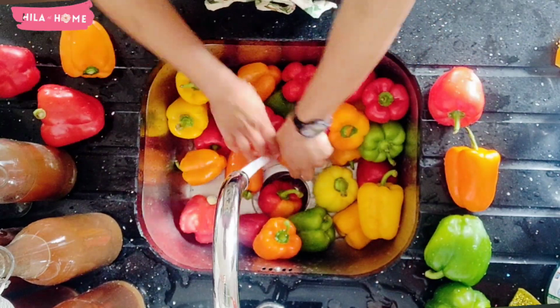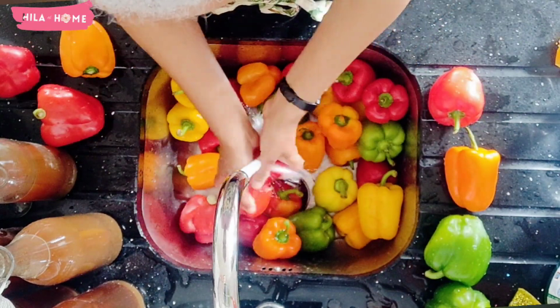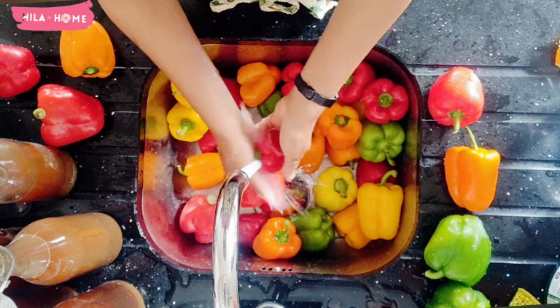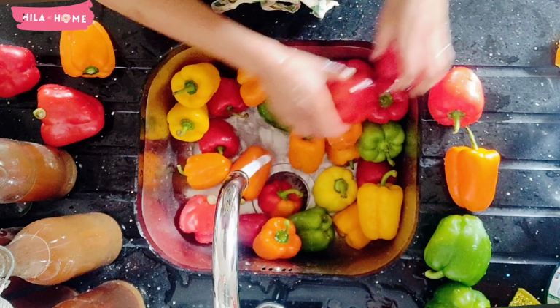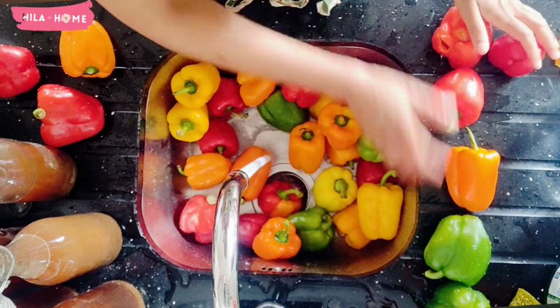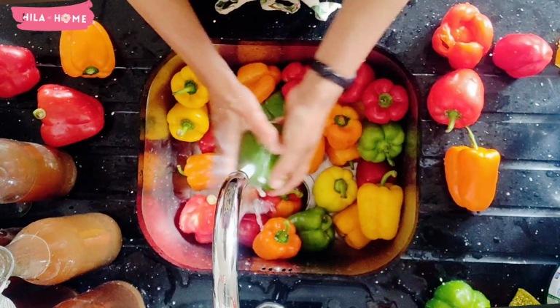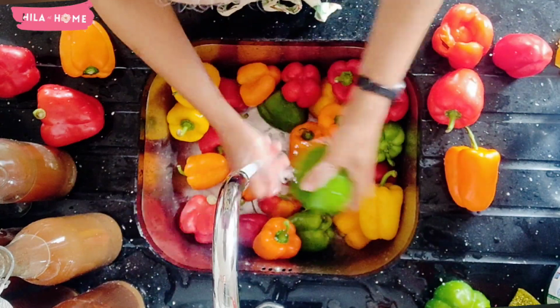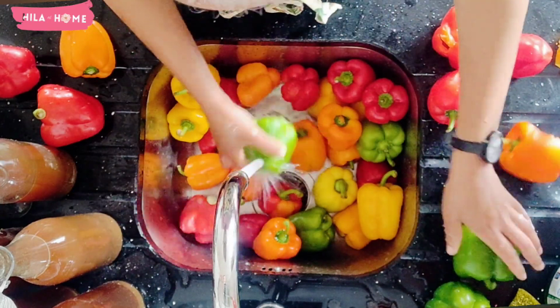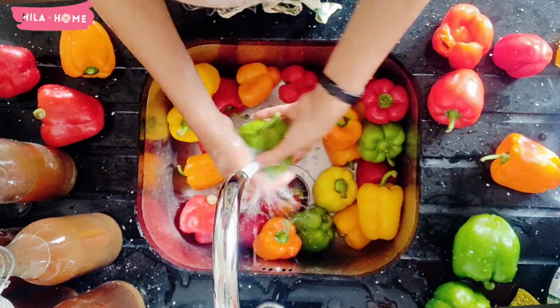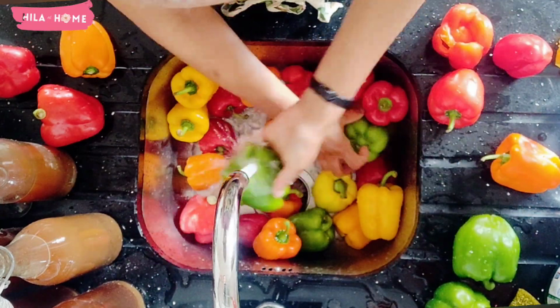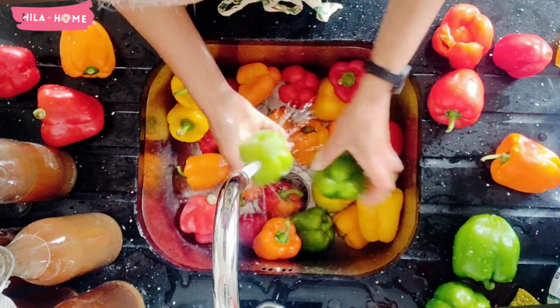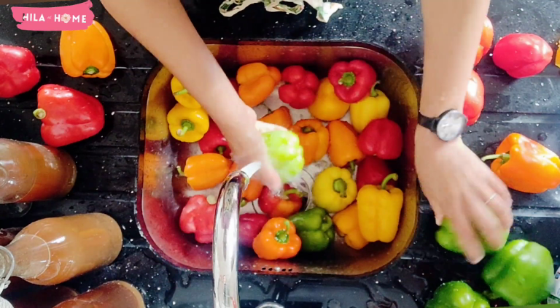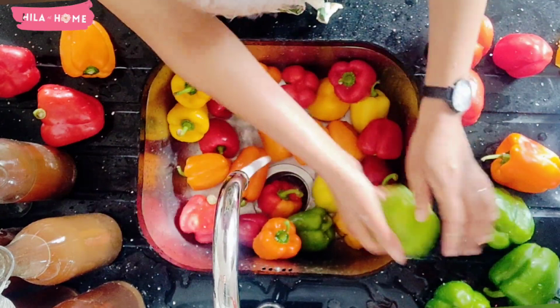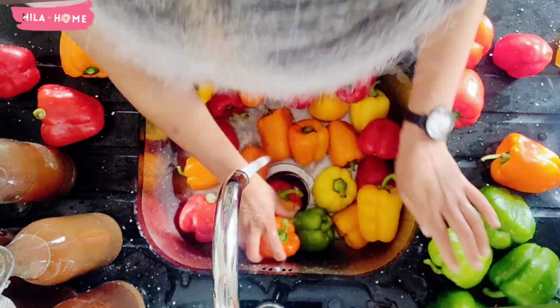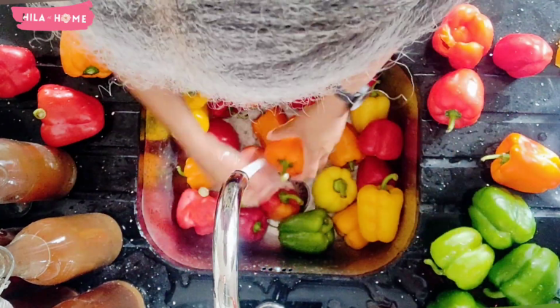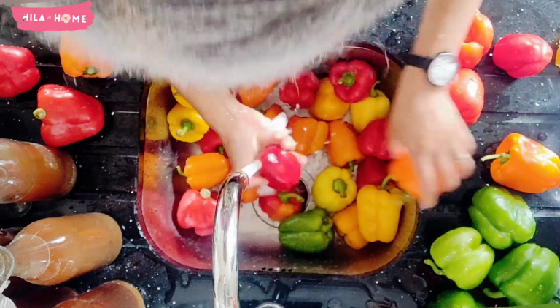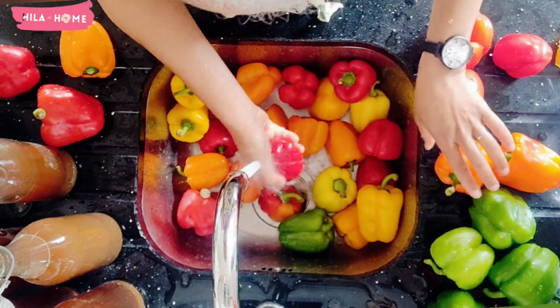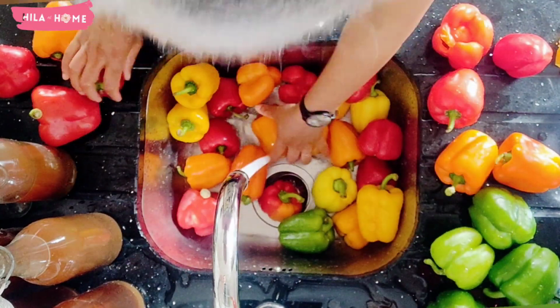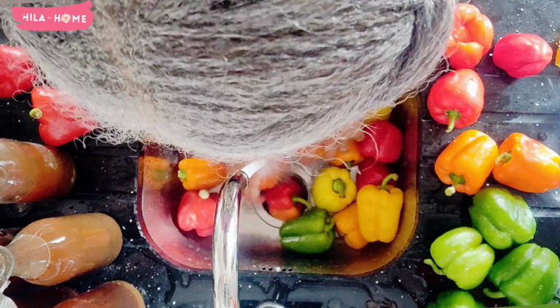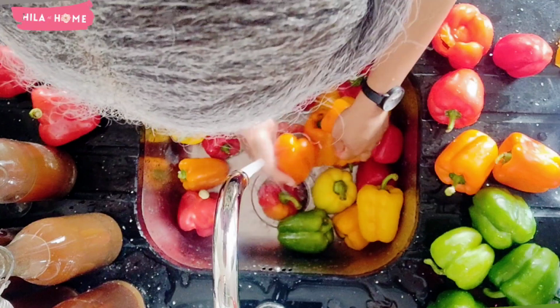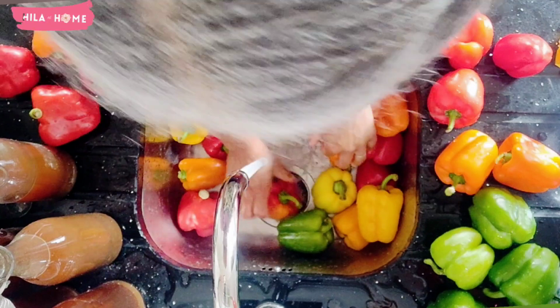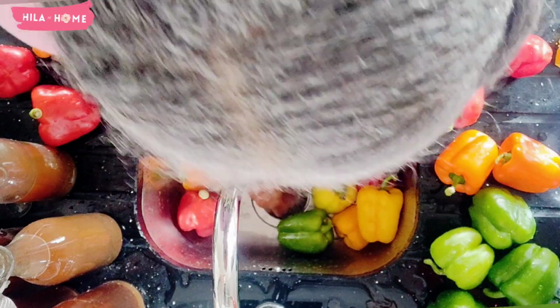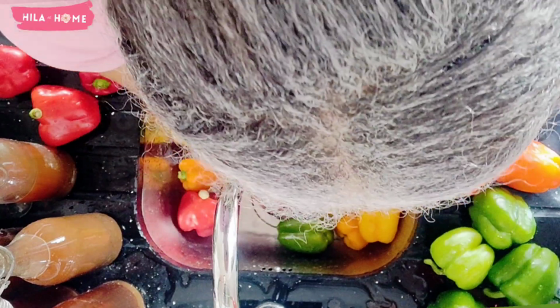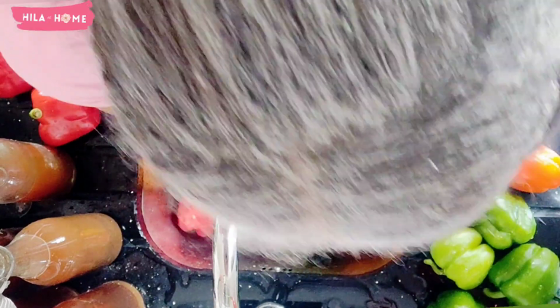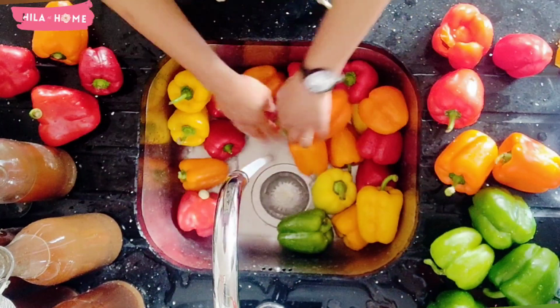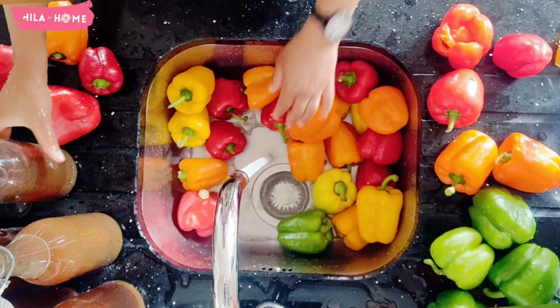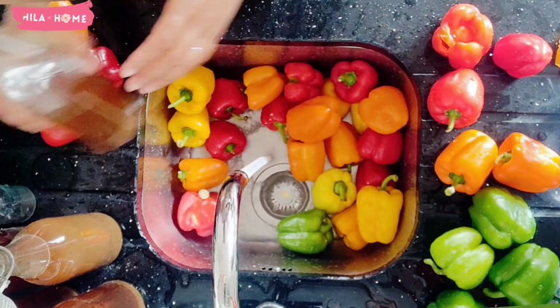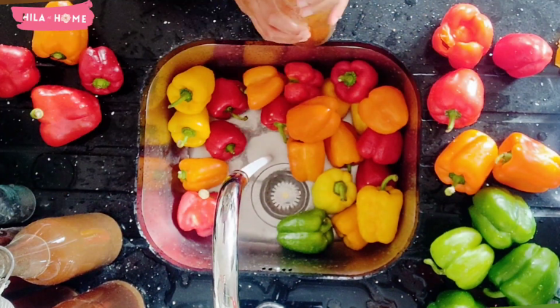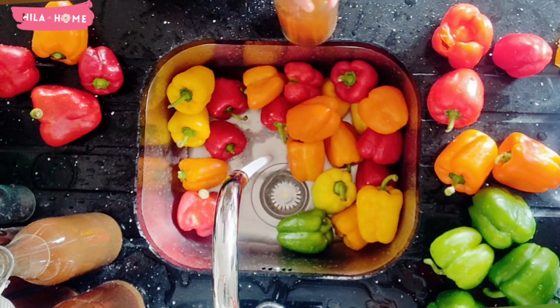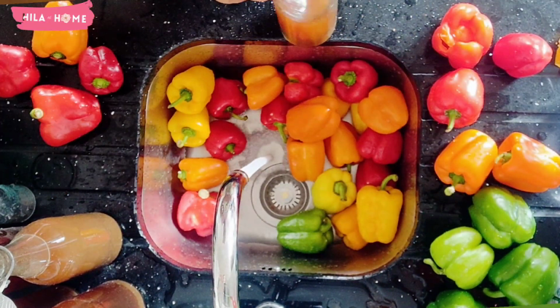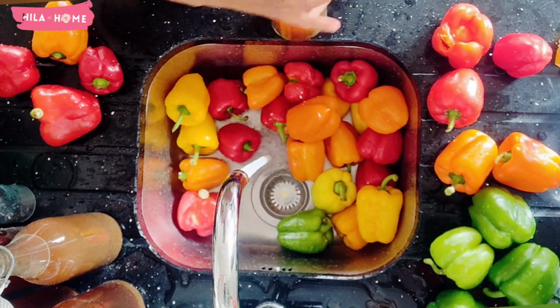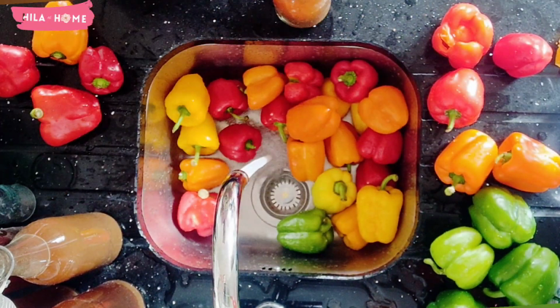Bell peppers come in many different colors including red, green, yellow, and orange. While all the peppers have a slightly sweet taste, there is a difference in flavor between the red and the green peppers.